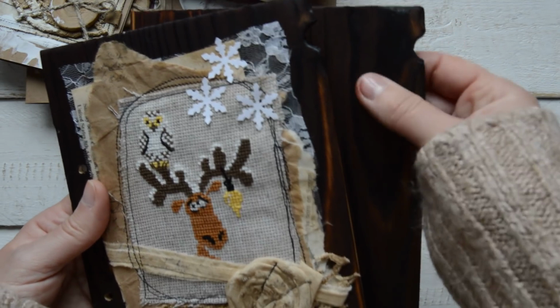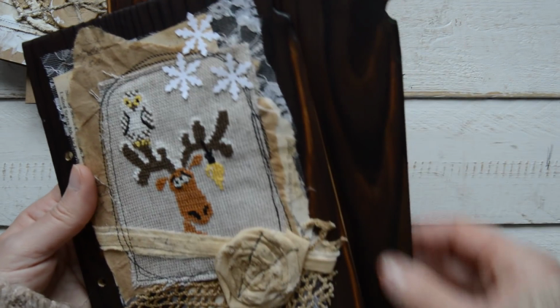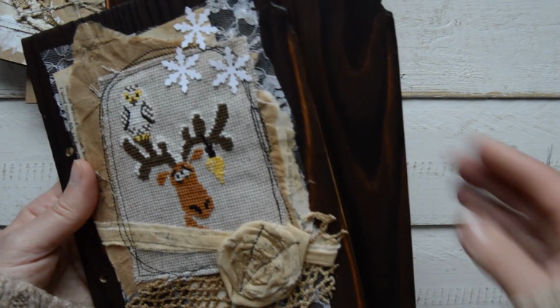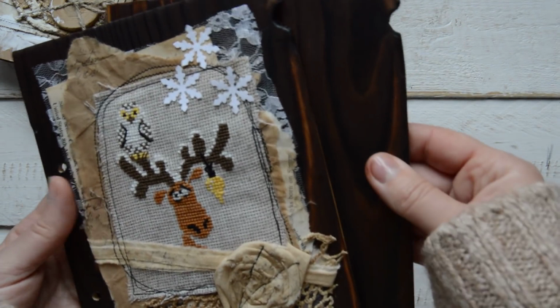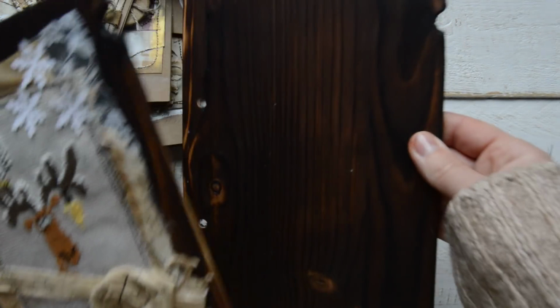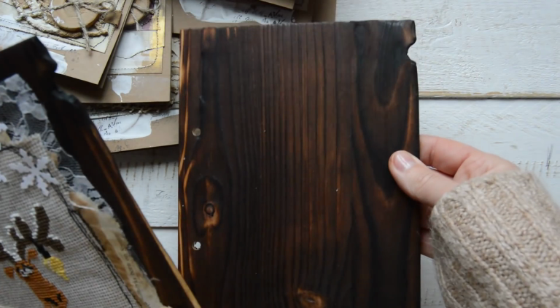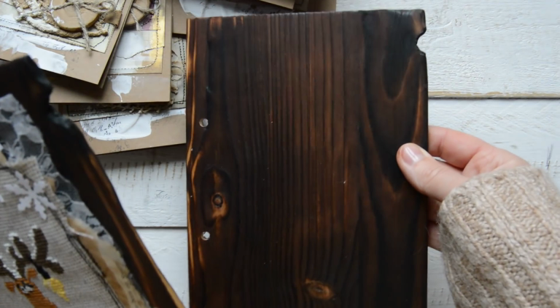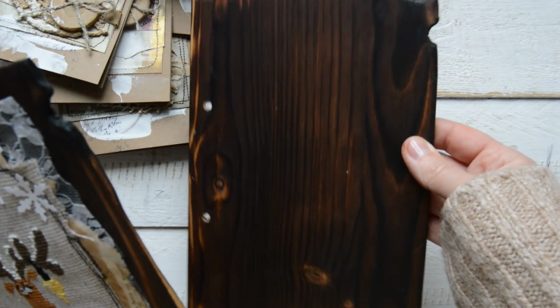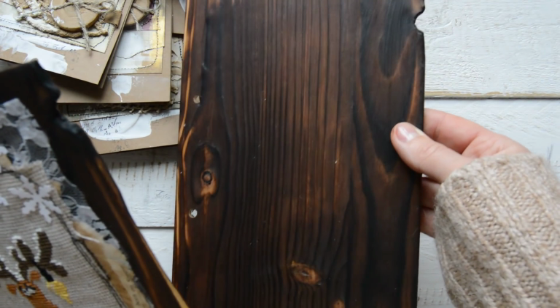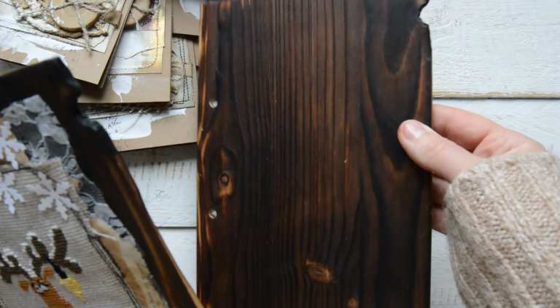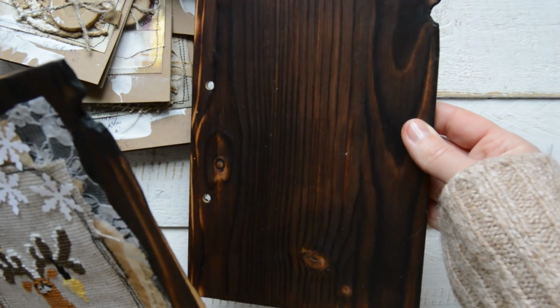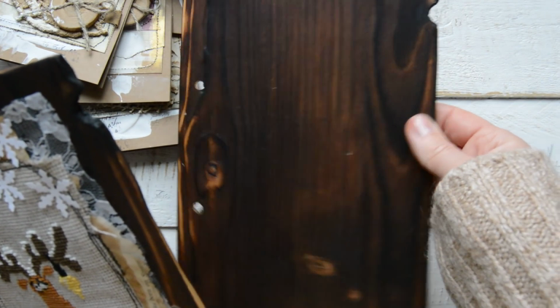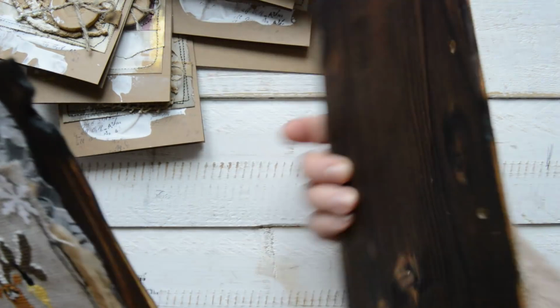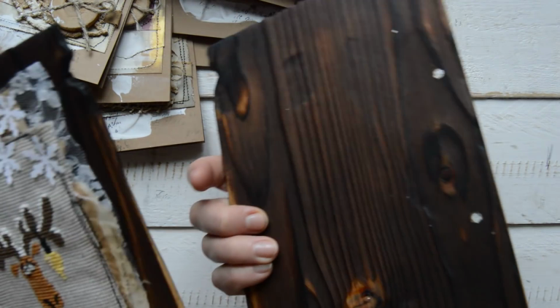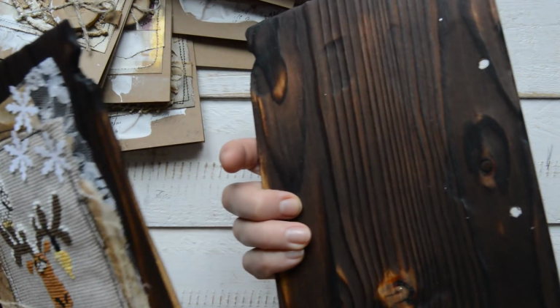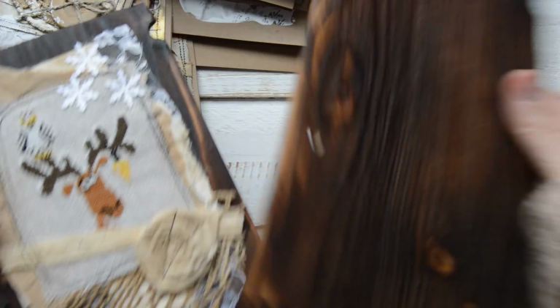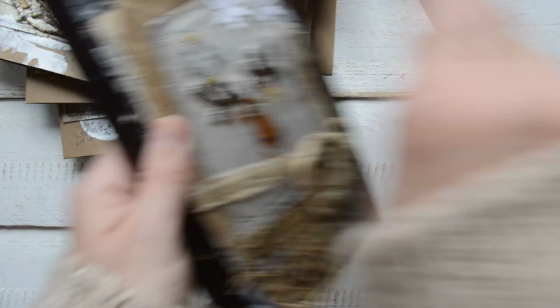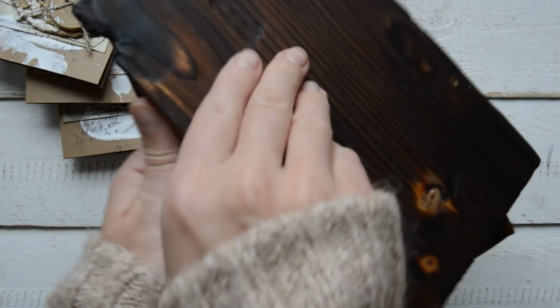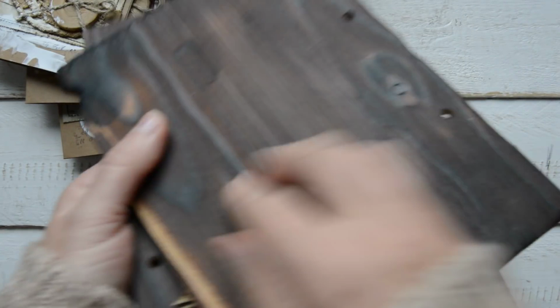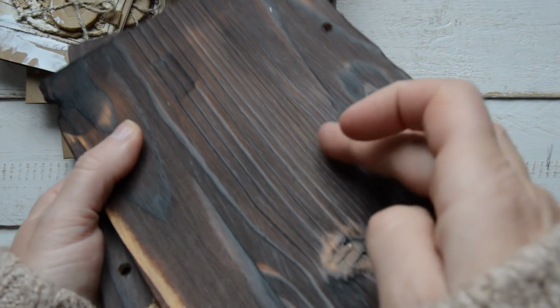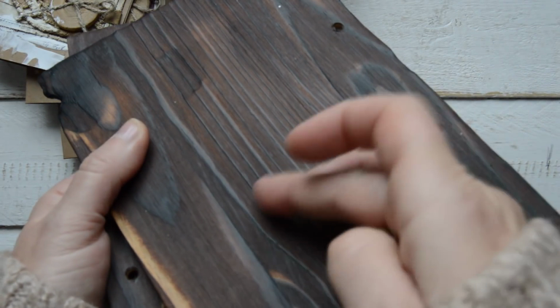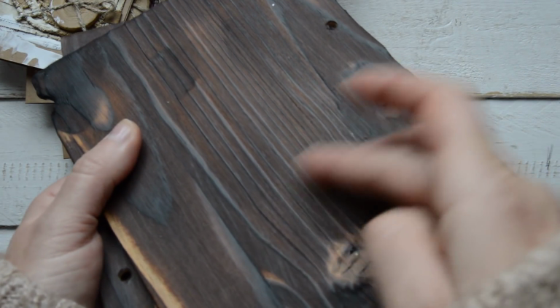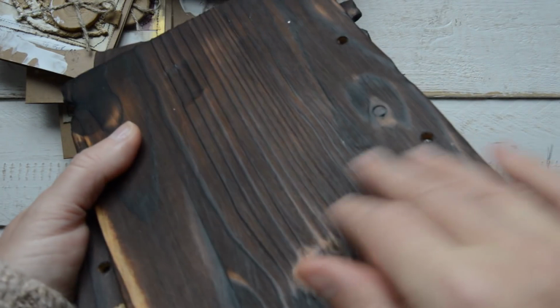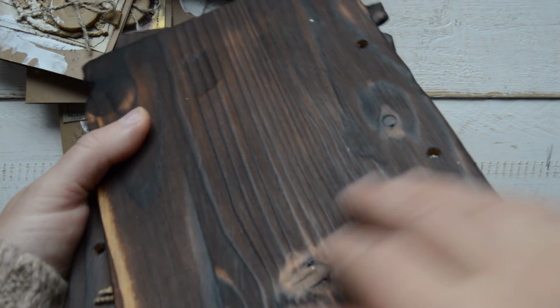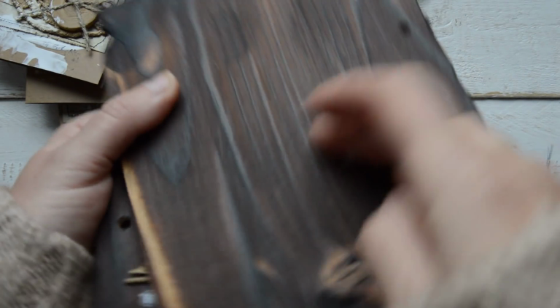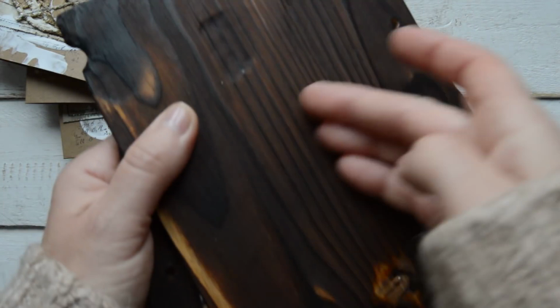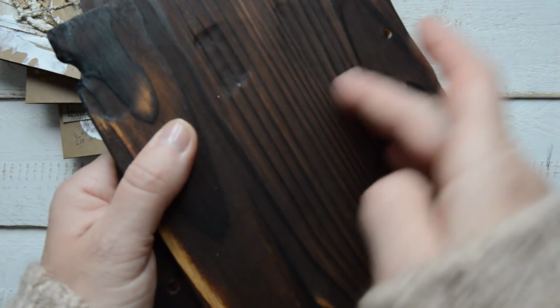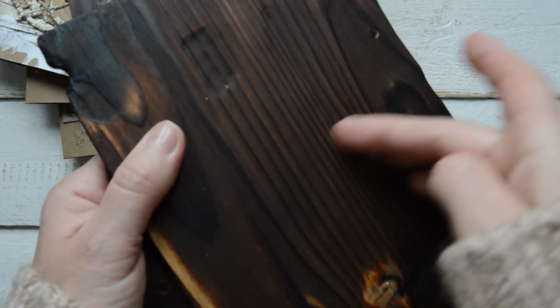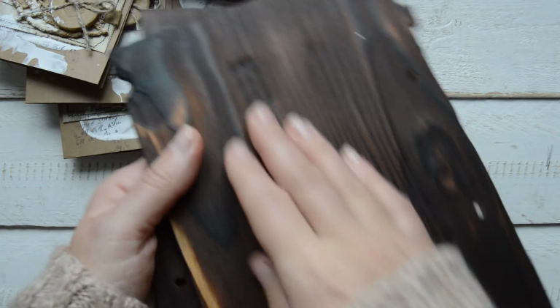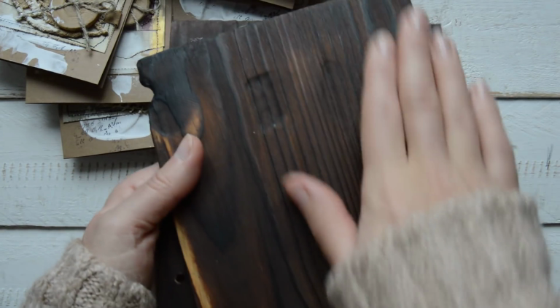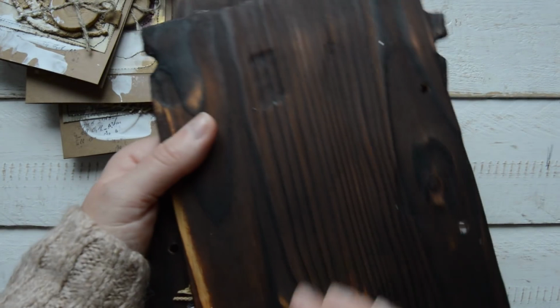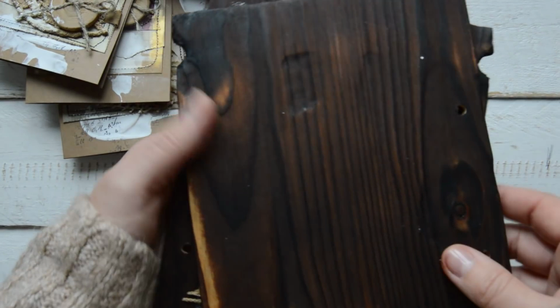Then I cleaned it off and put some varnish on — it's really nice. And this is like little relief-y bits — you can see the texture, you can feel it actually. So it's very, very interesting.